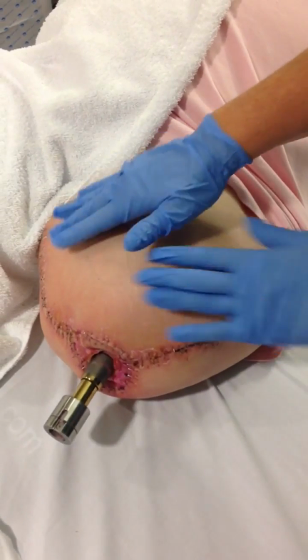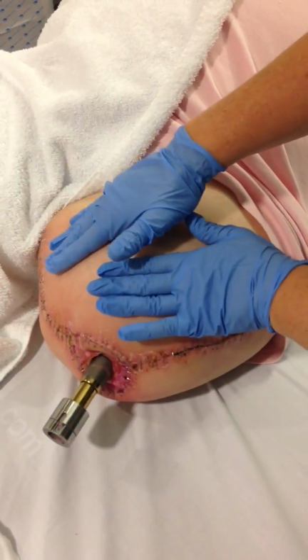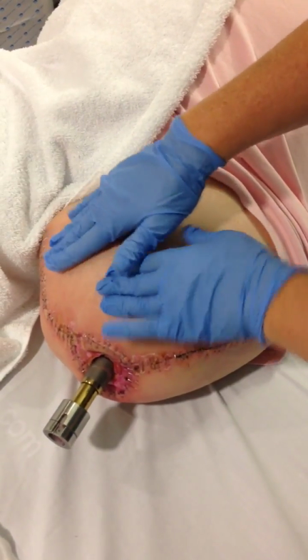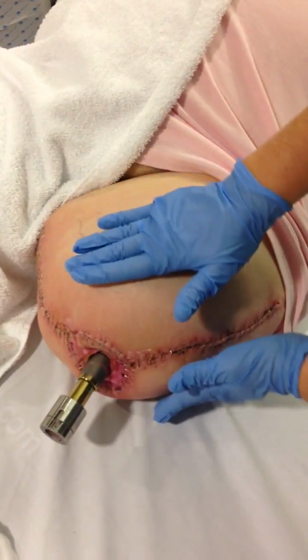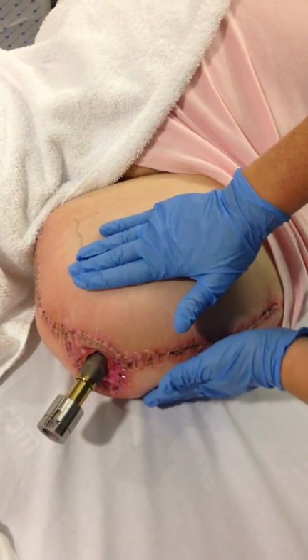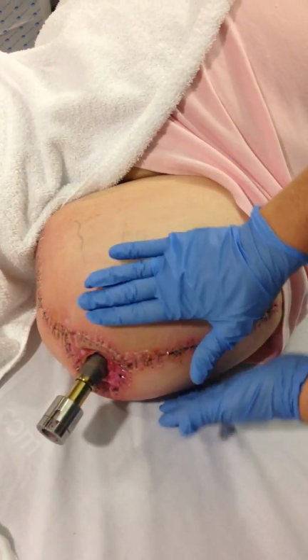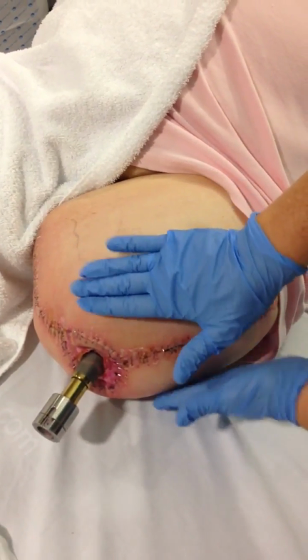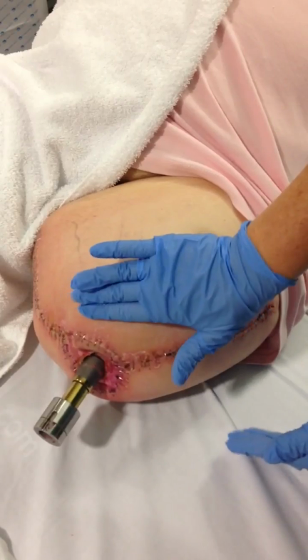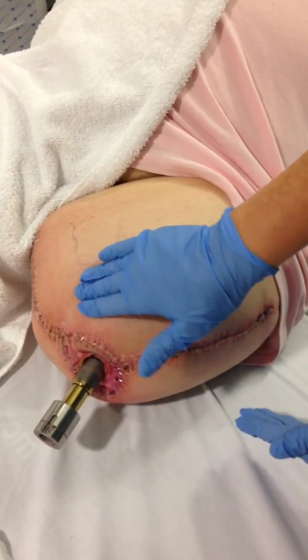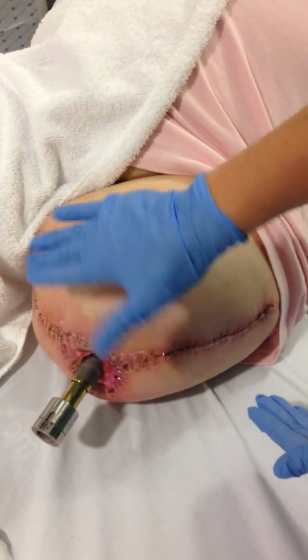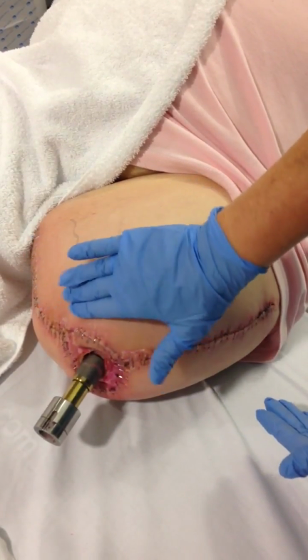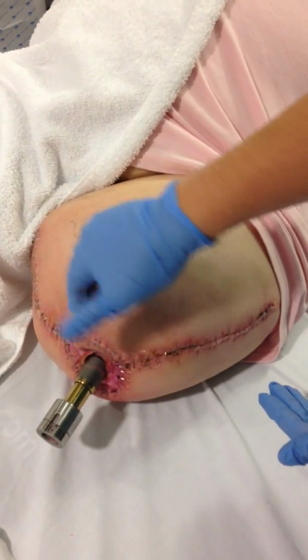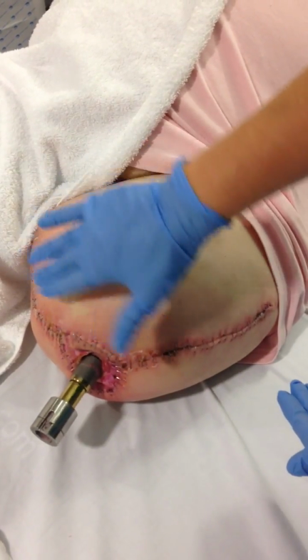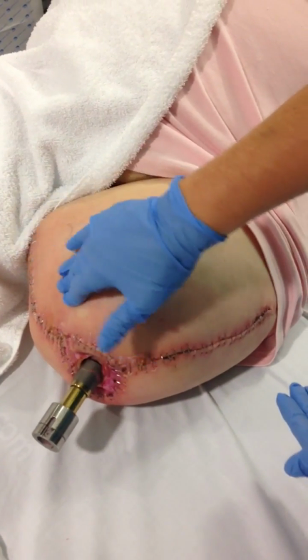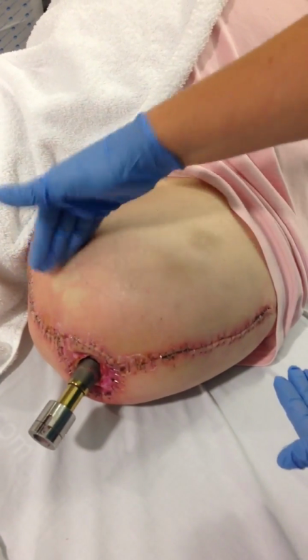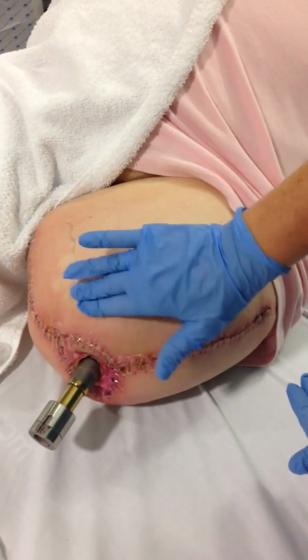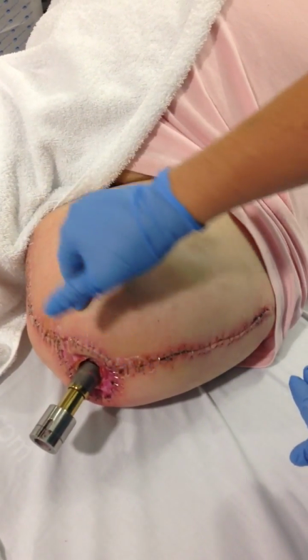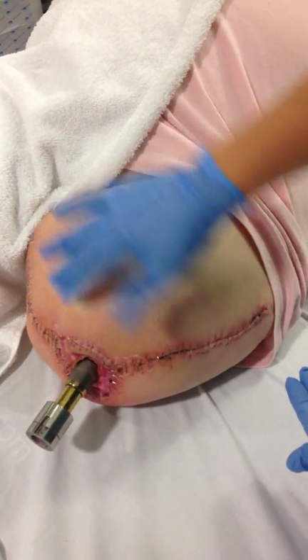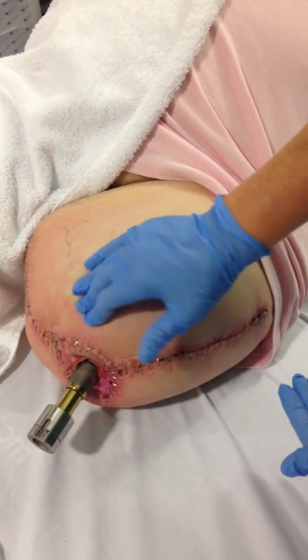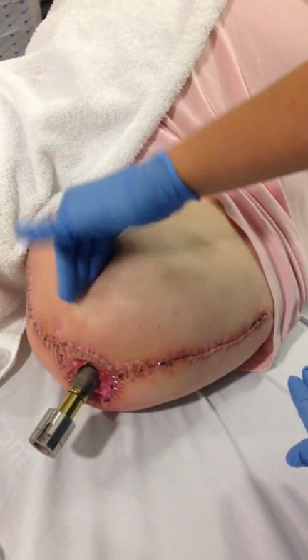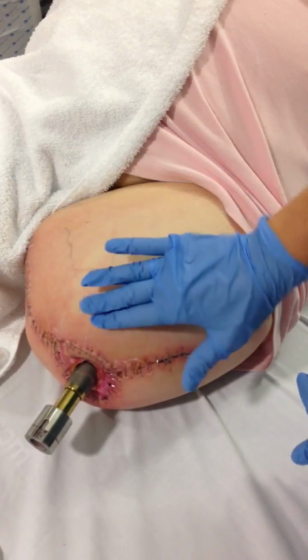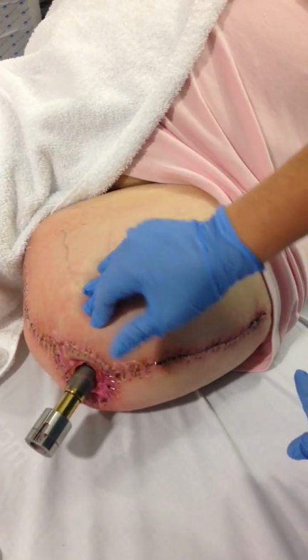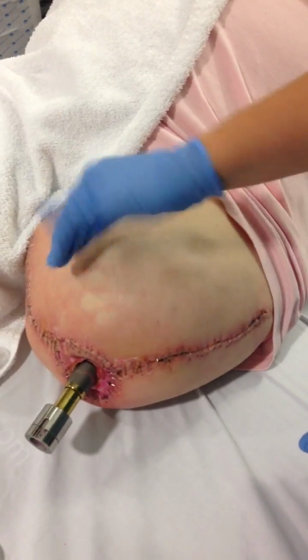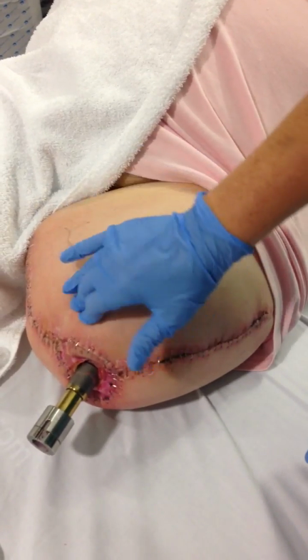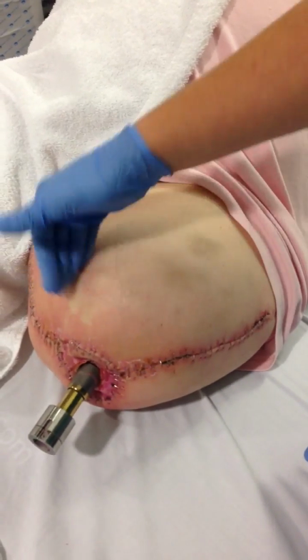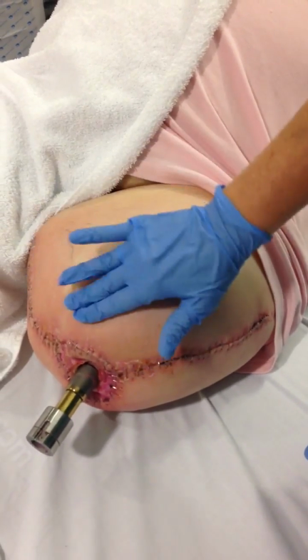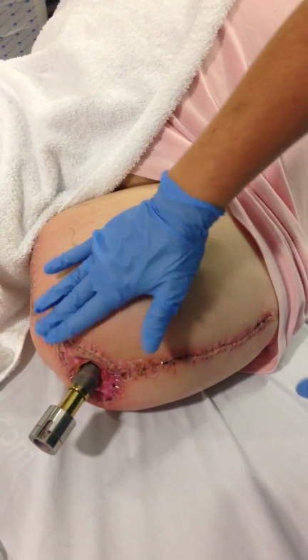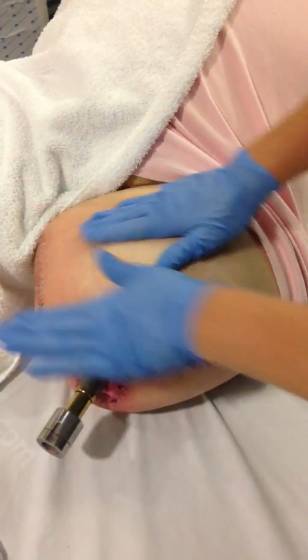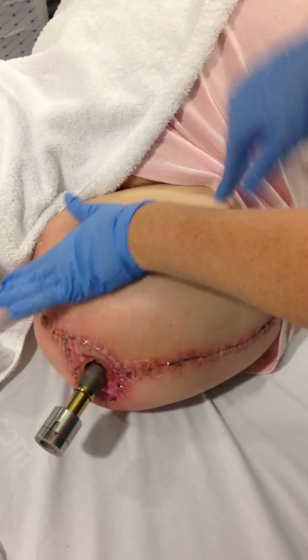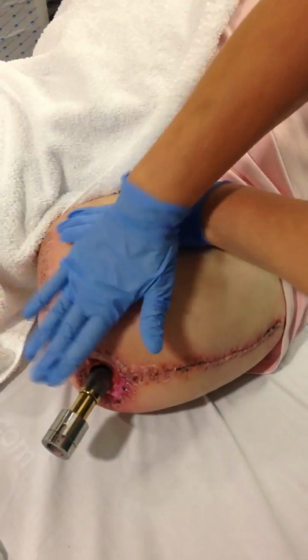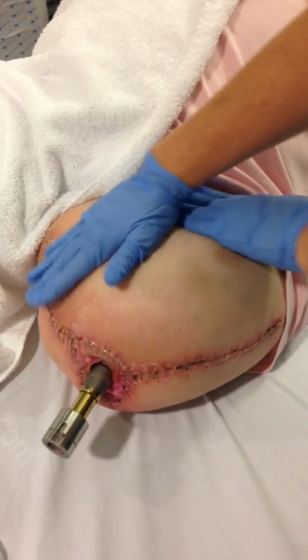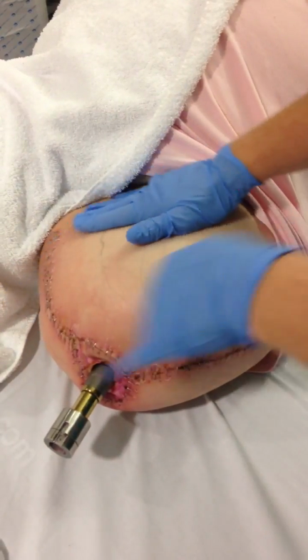If there are any areas of hardness, you can focus in on them and just roll up in order to soften that, always heading in the direction of the groin. Once you feel that softening with your hand, finish up with some sweeping movements.